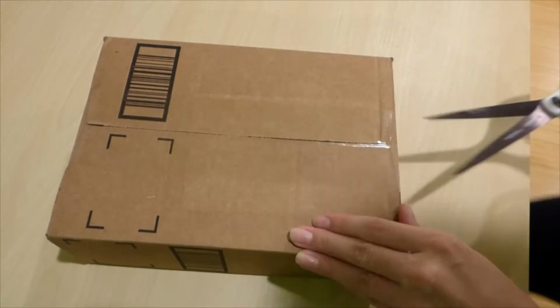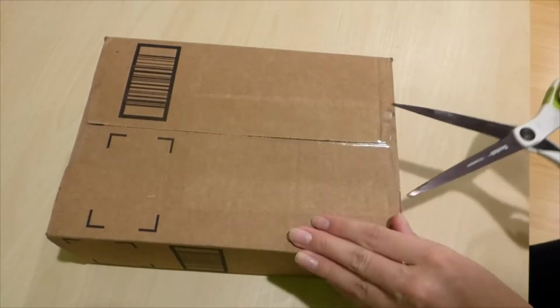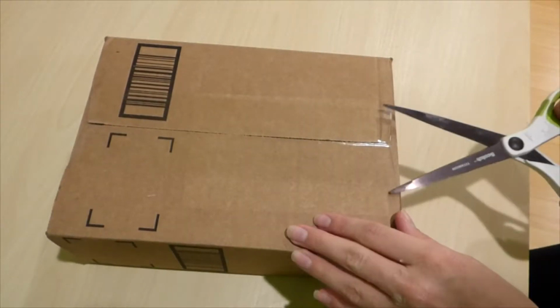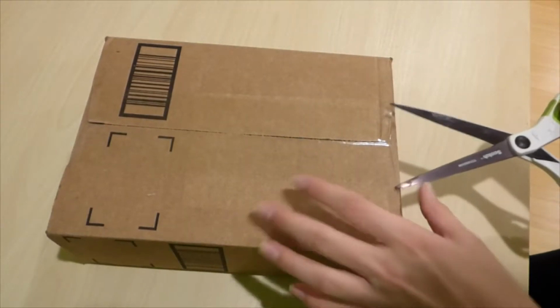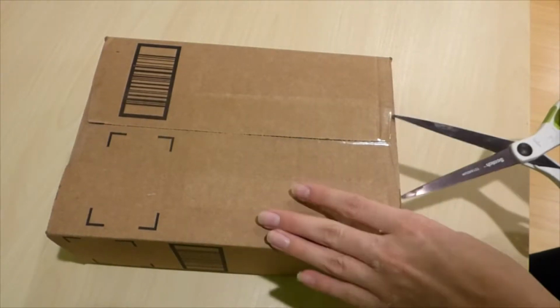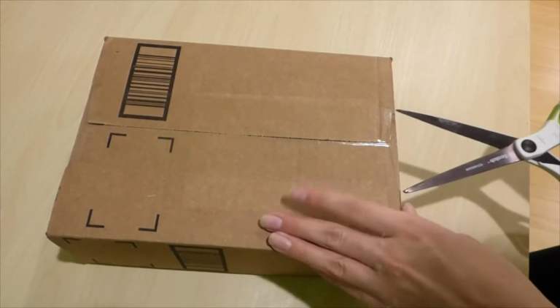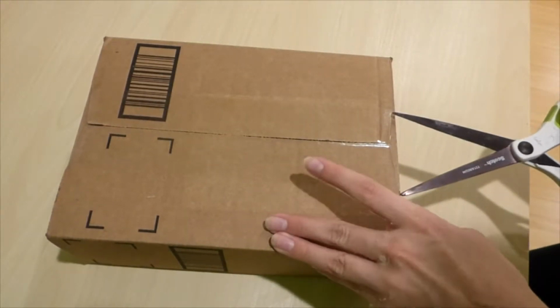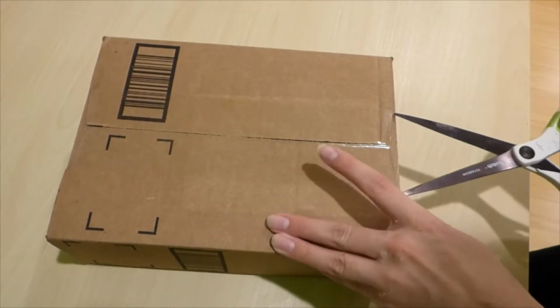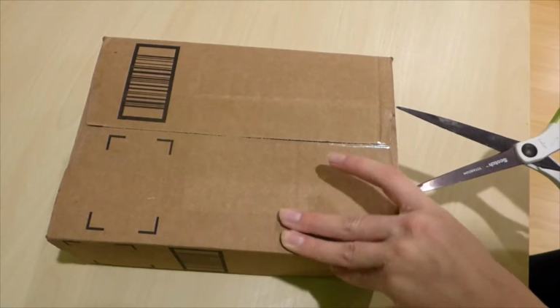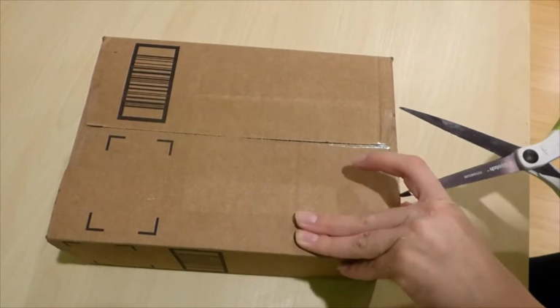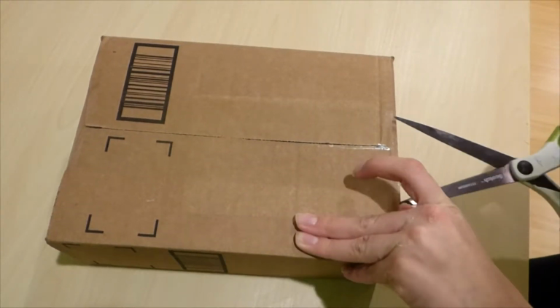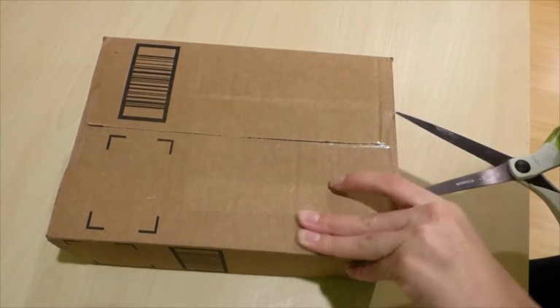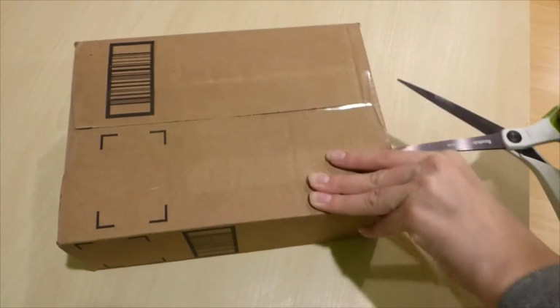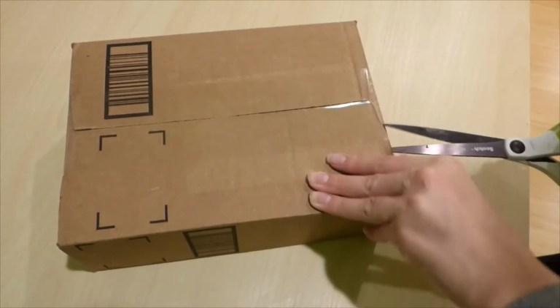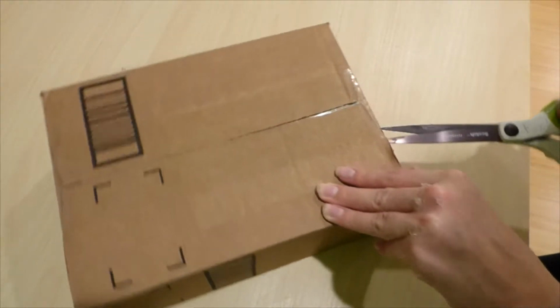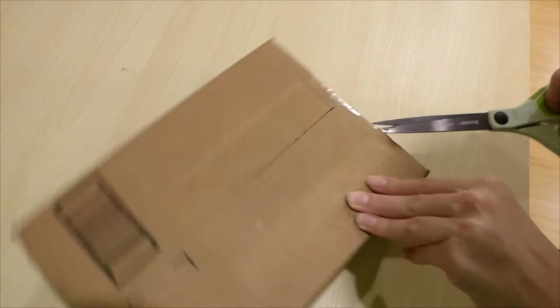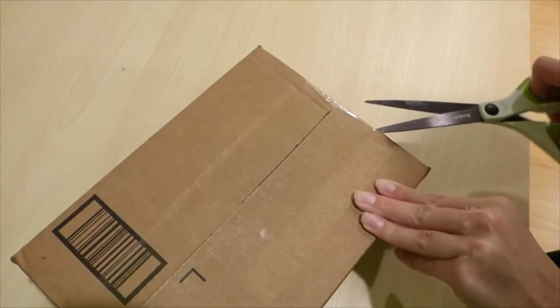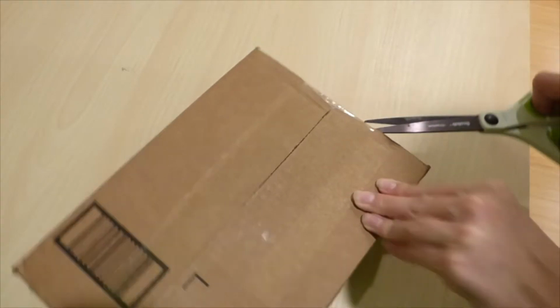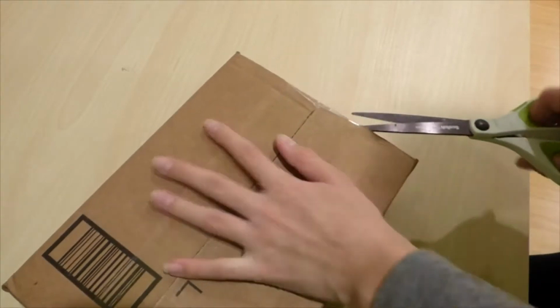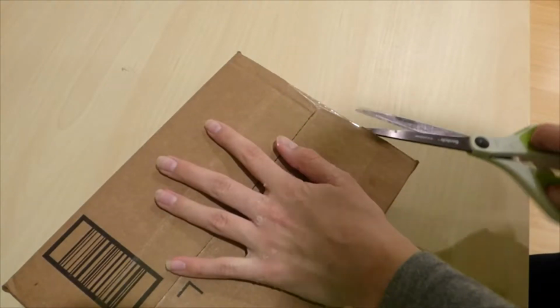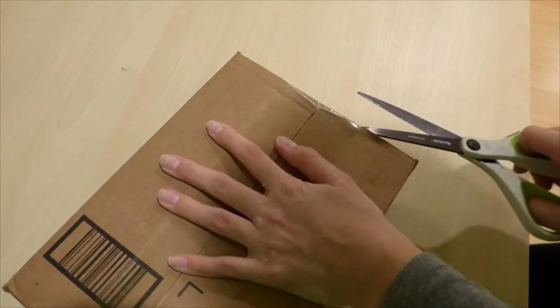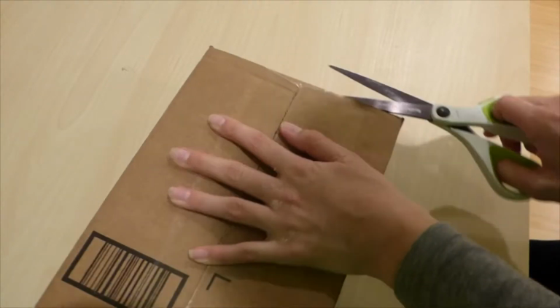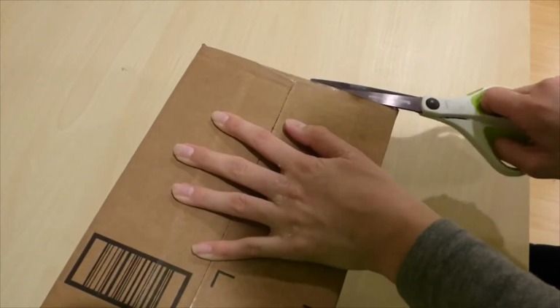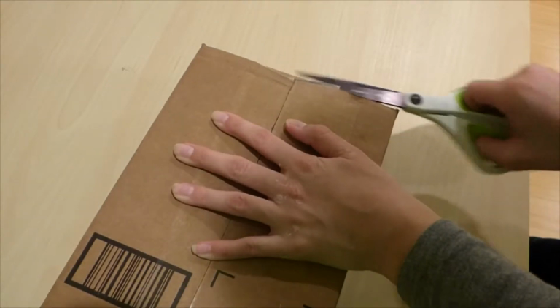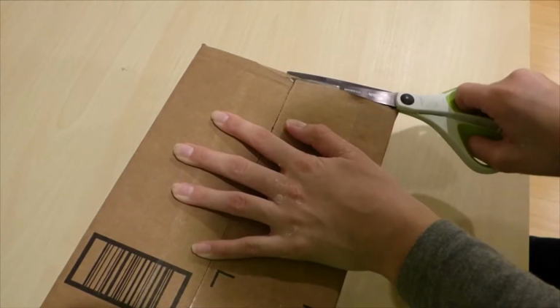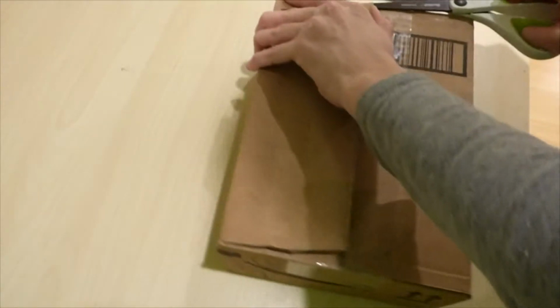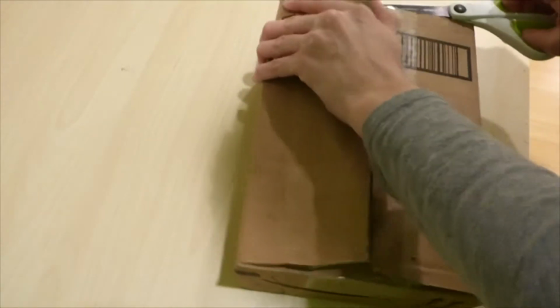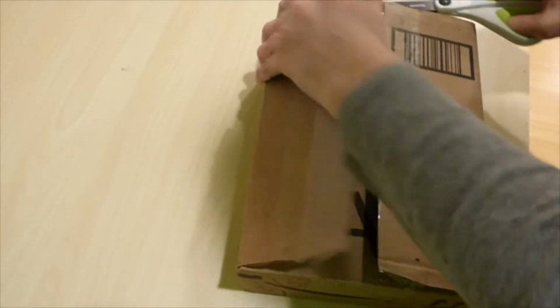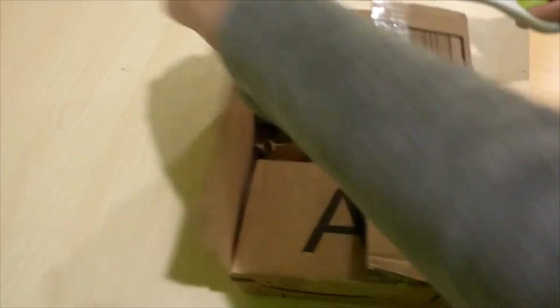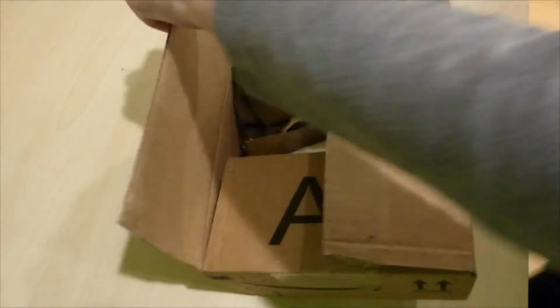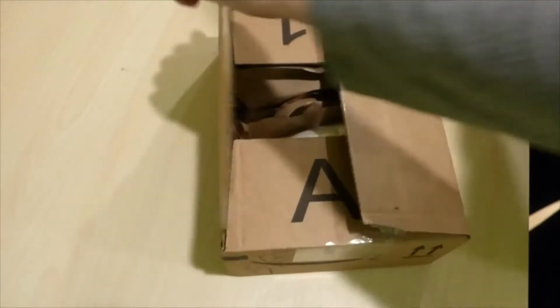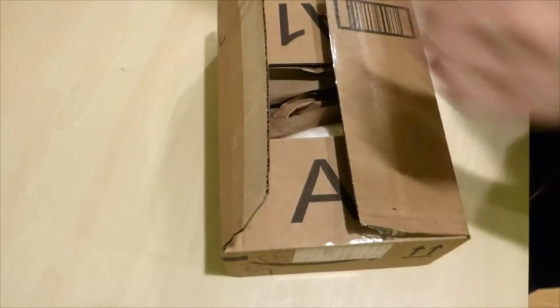But anyways, now I am opening up the box. I don't think I said this yet, but by the way, this is package 6 of 11.